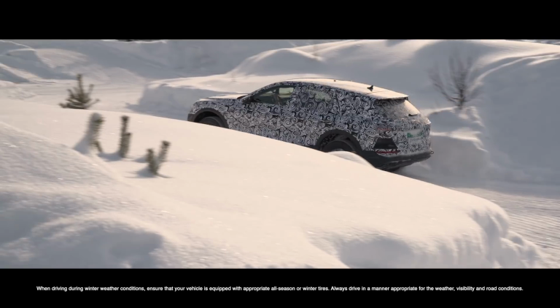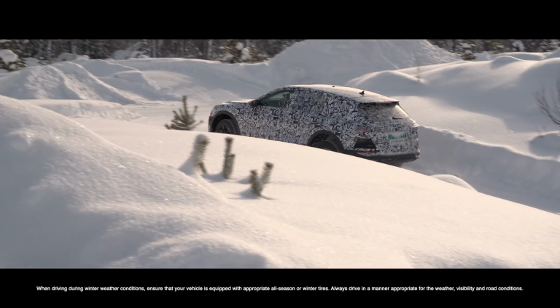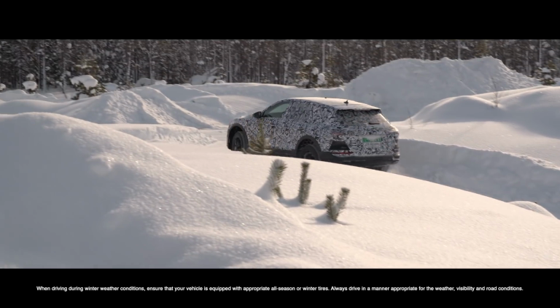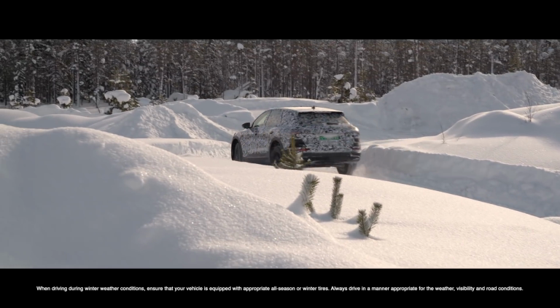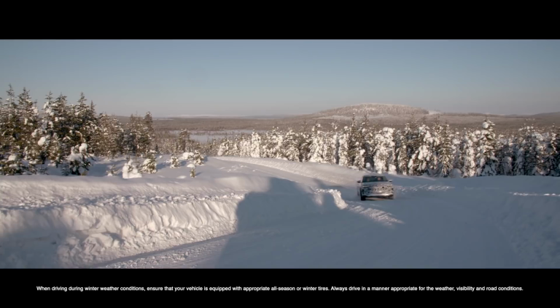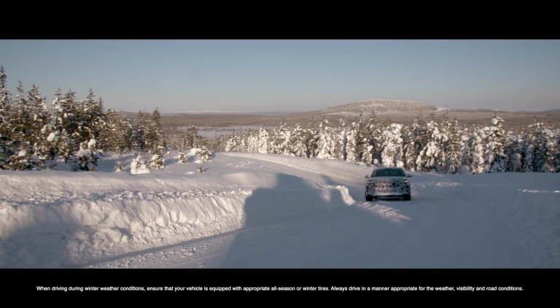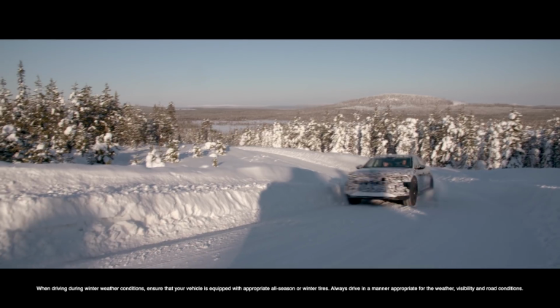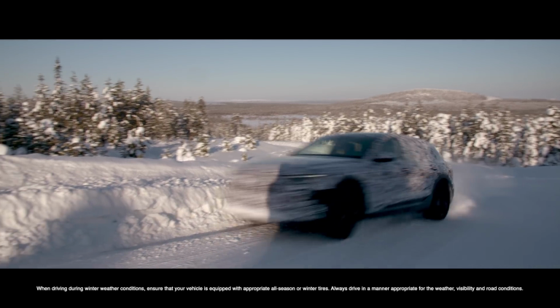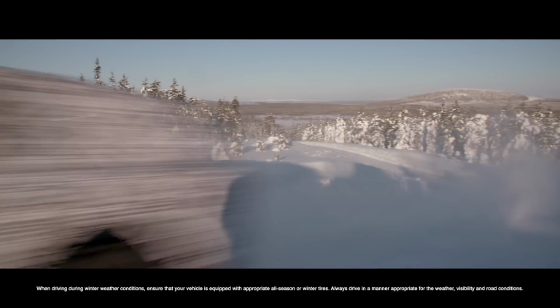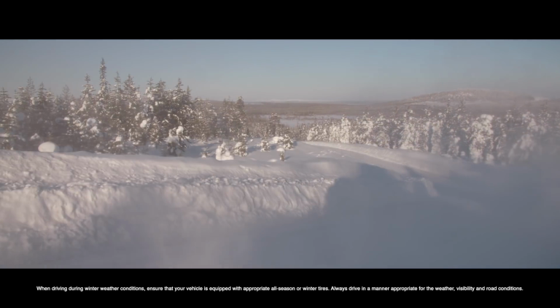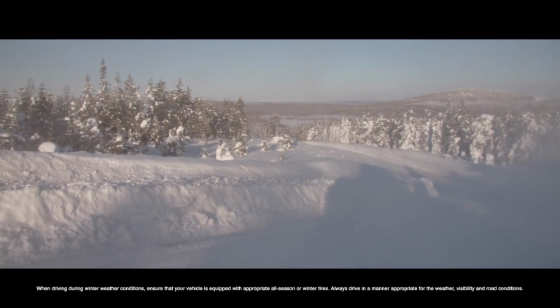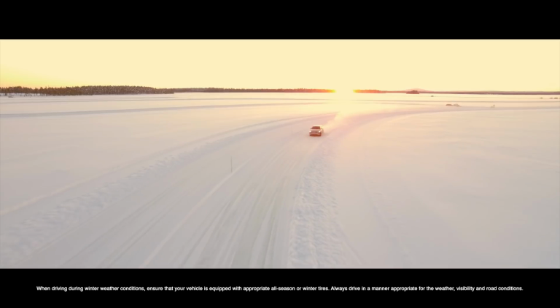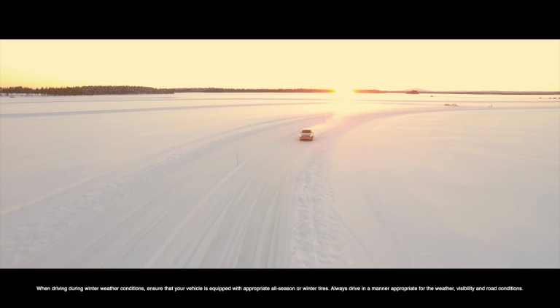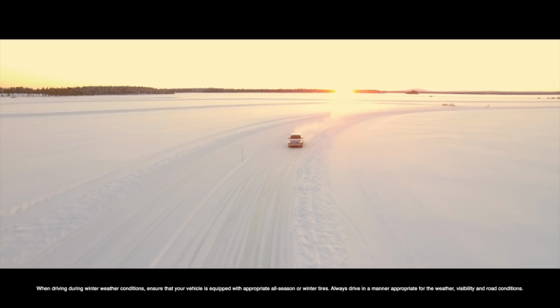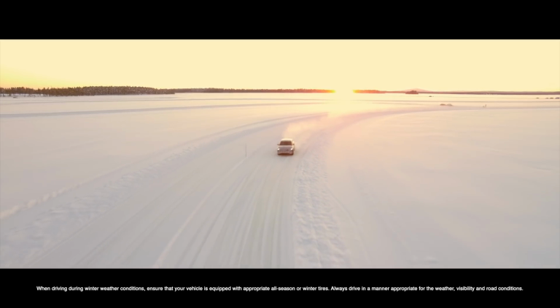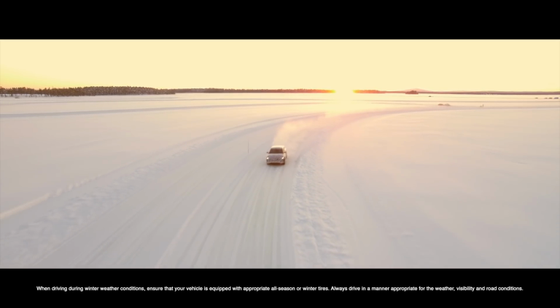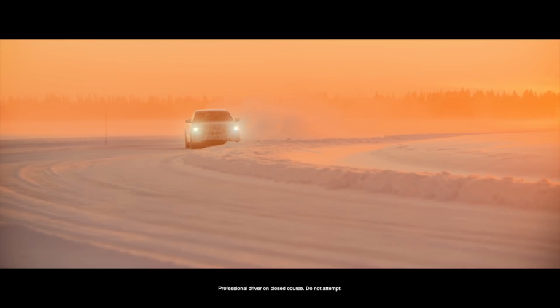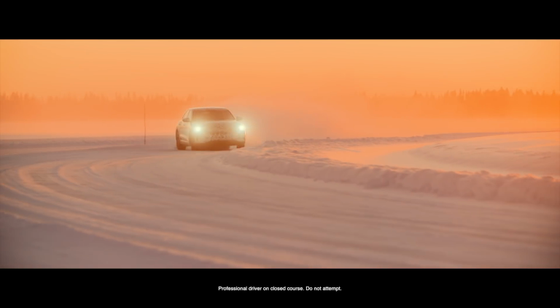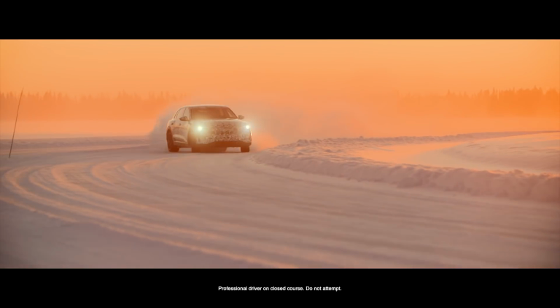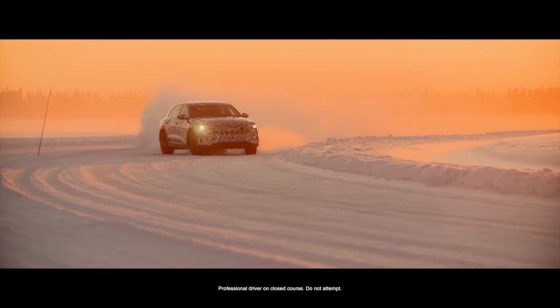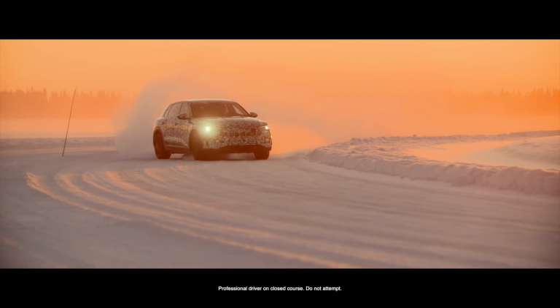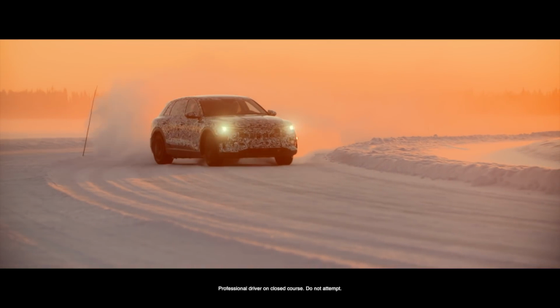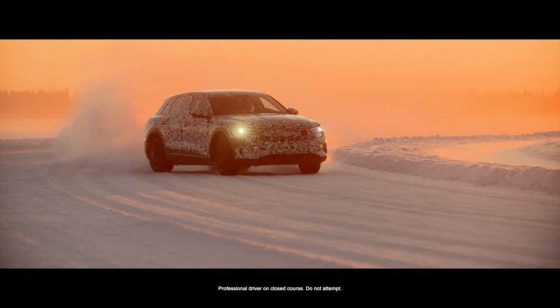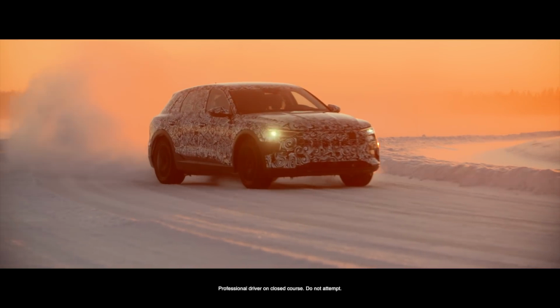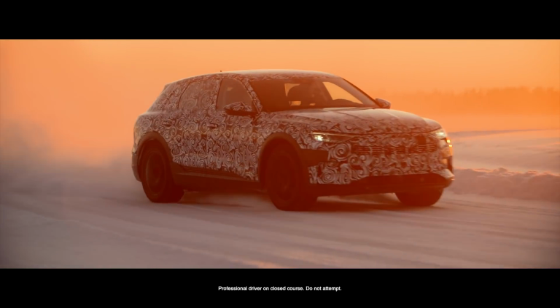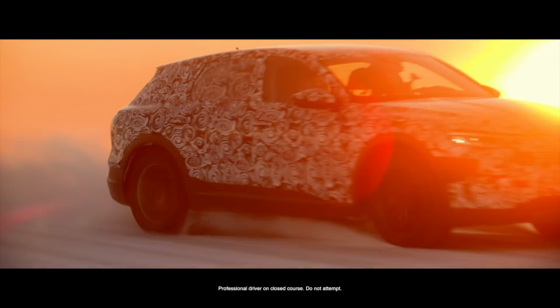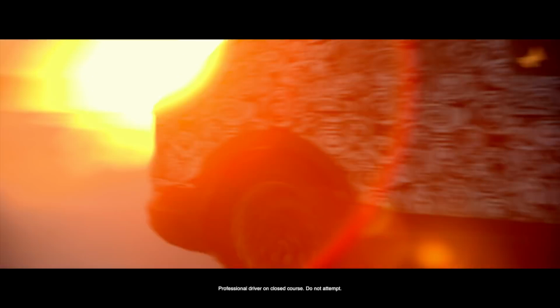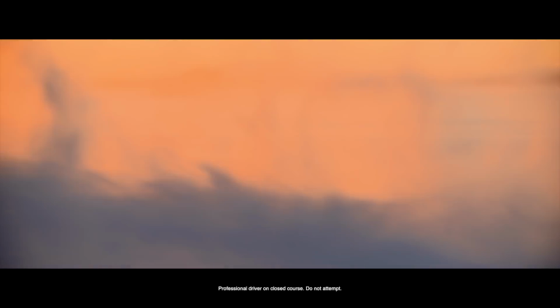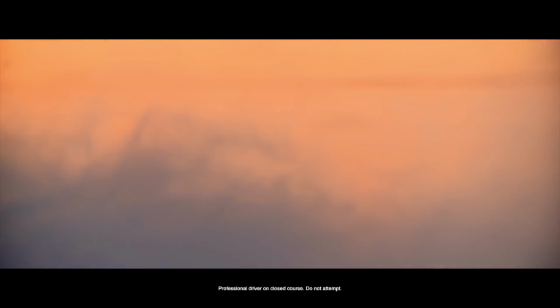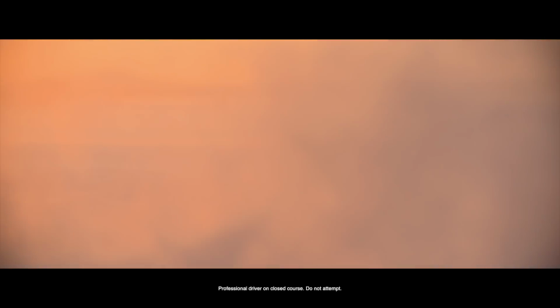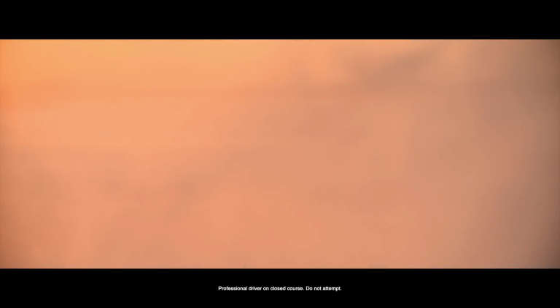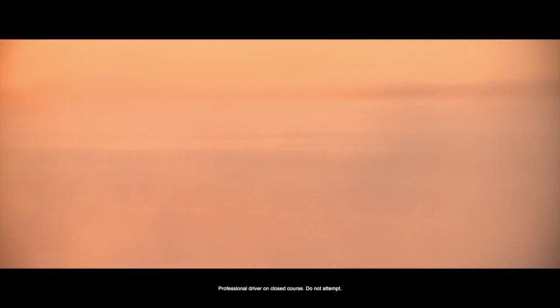The challenge for us was to transform all the know-how from the past 40 years of the mechanical quattro experience into a new level of quattro, which means developing the first e-quattro system.